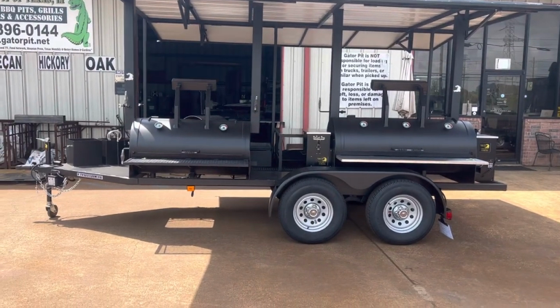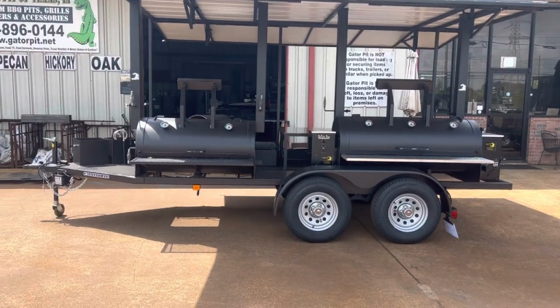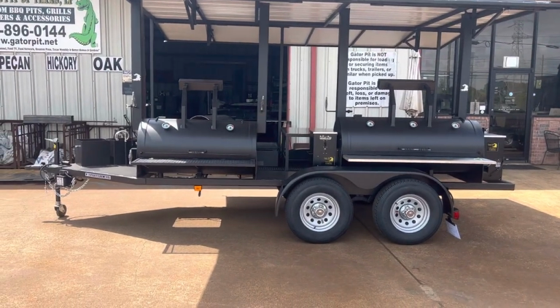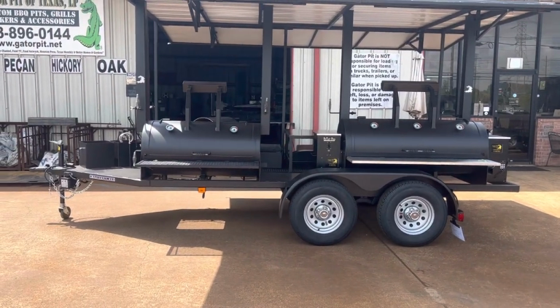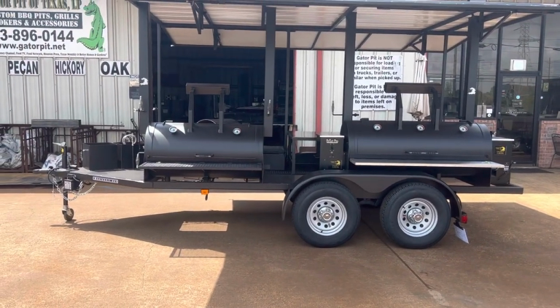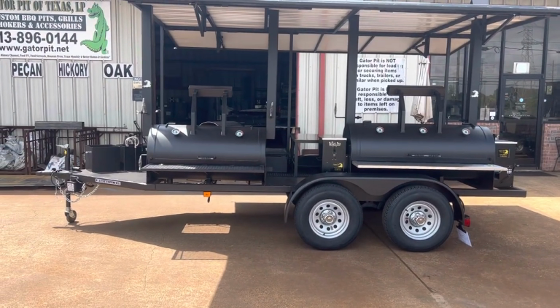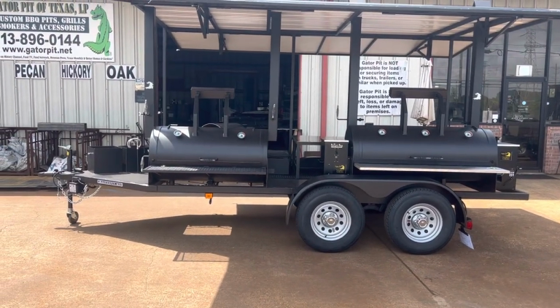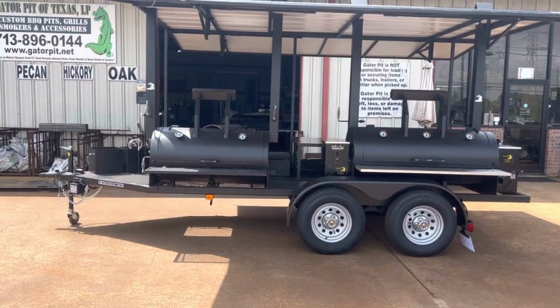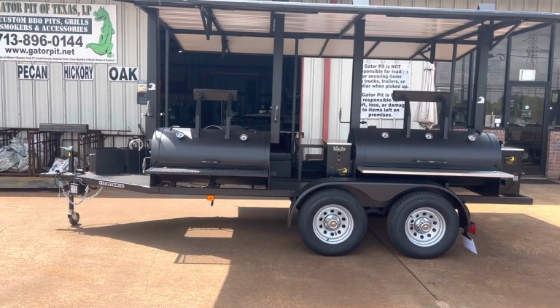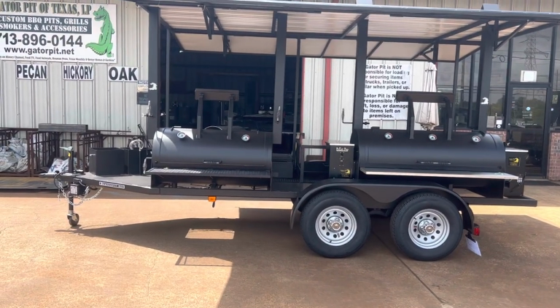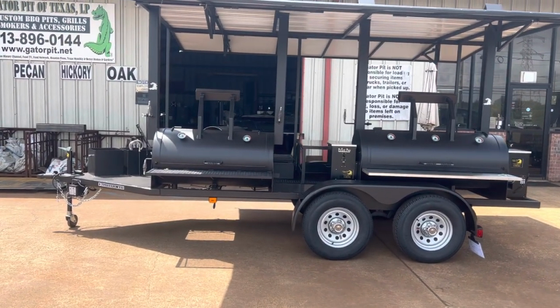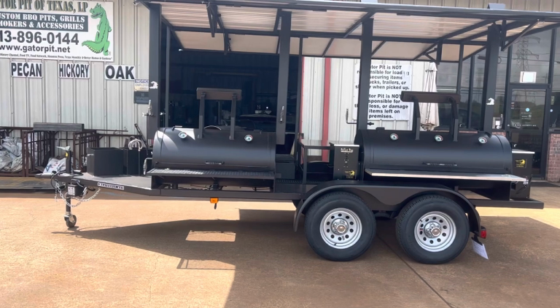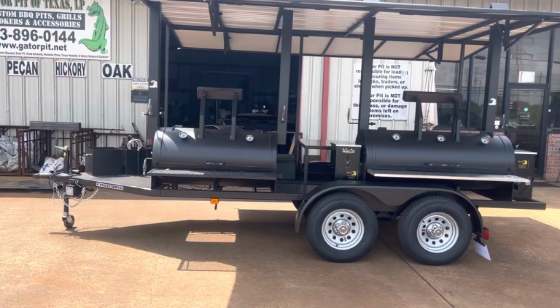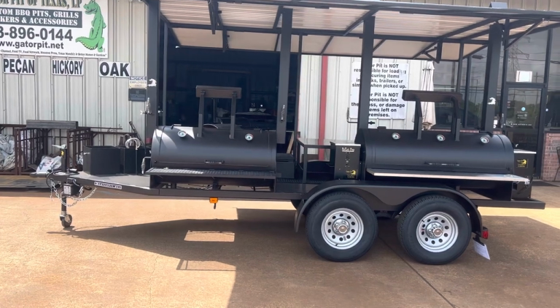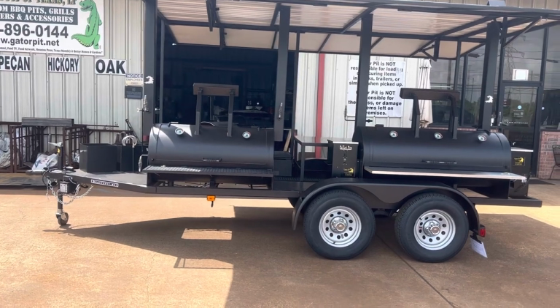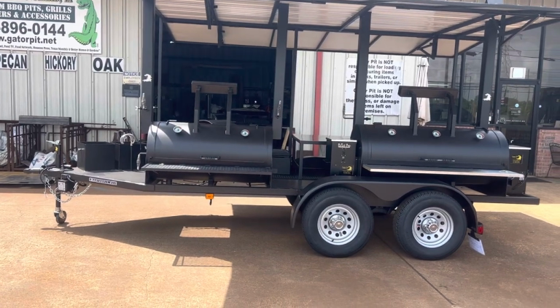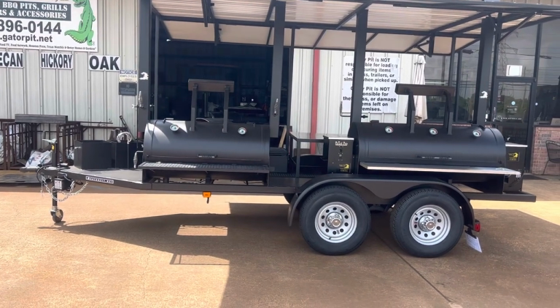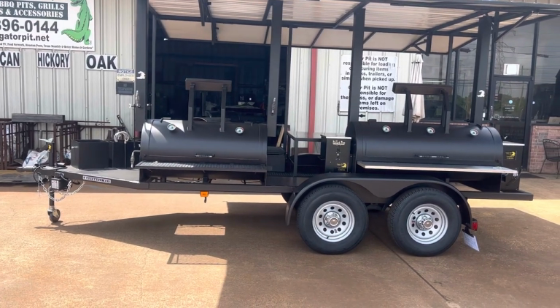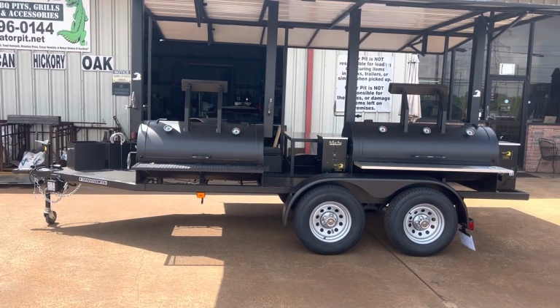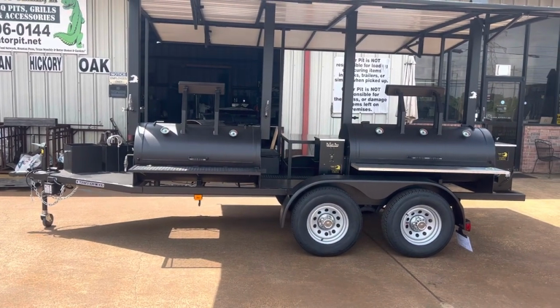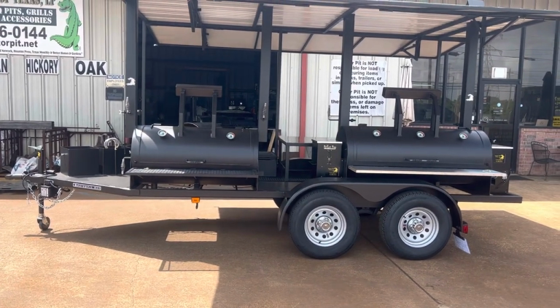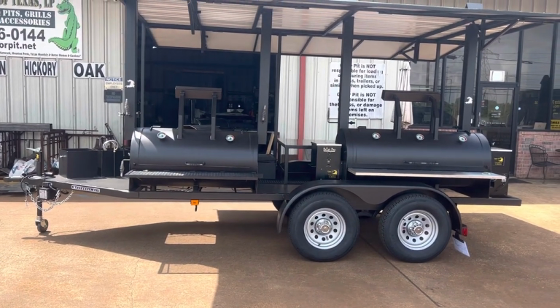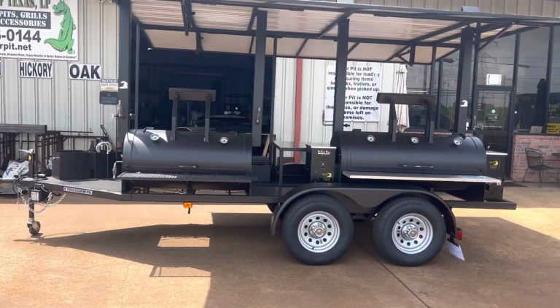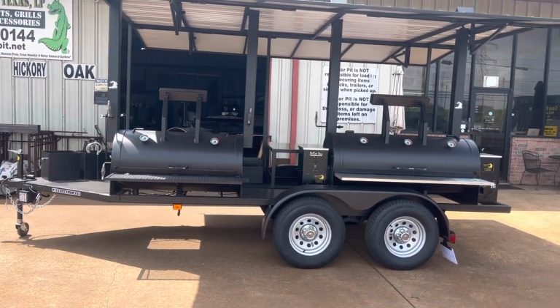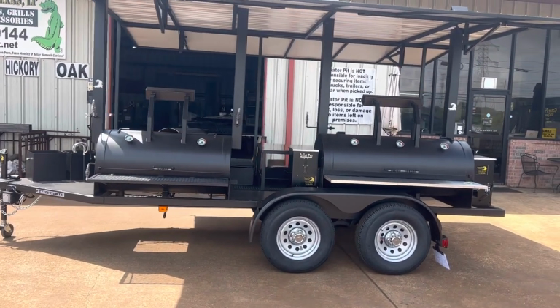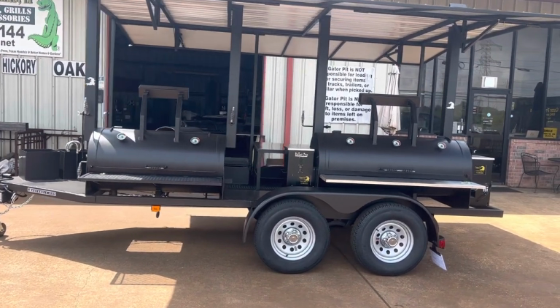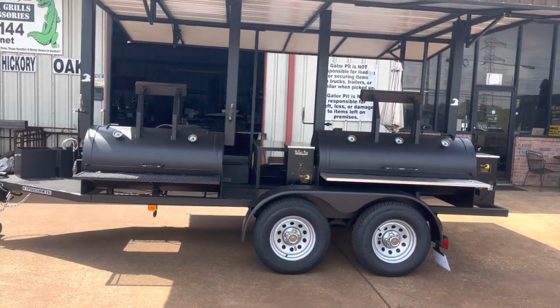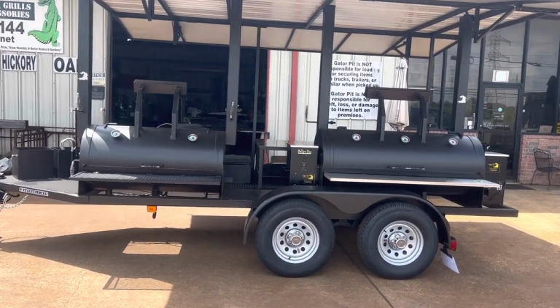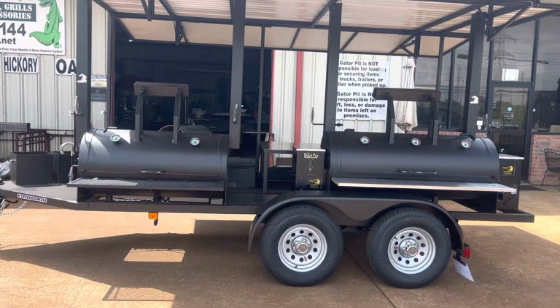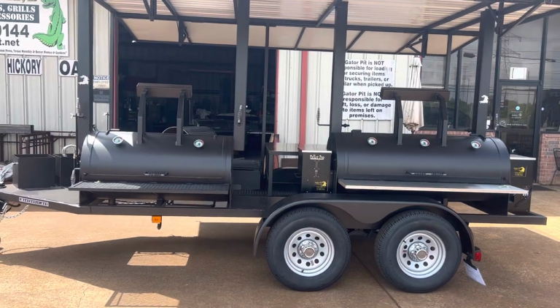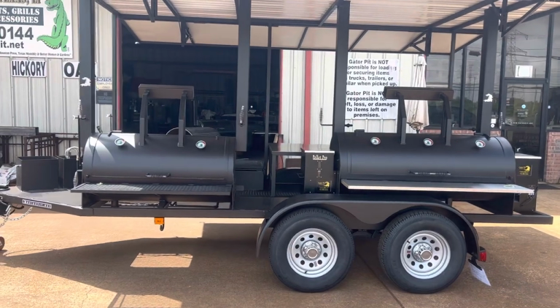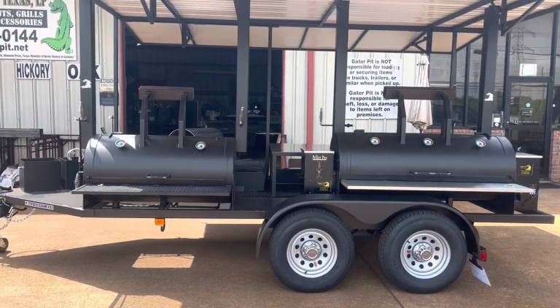It sits on tandem 3,500 pound axles with chrome caps and silver modded wheels on 225 radial tires.